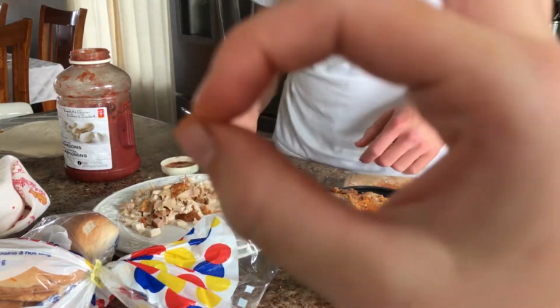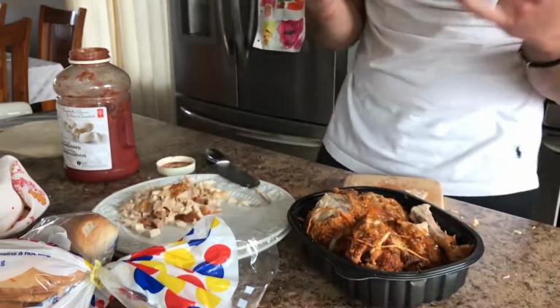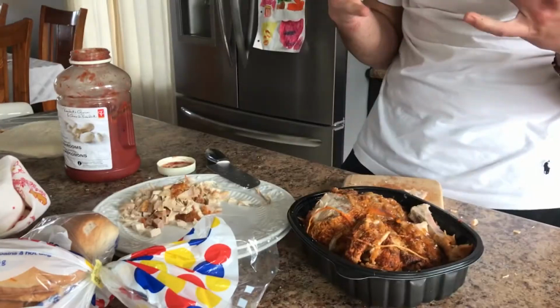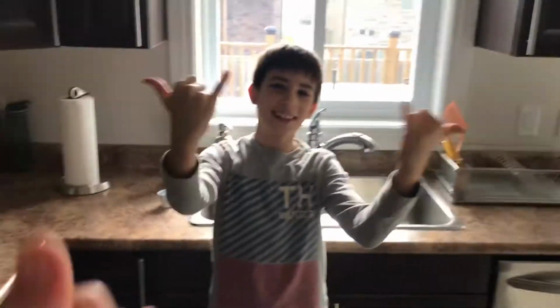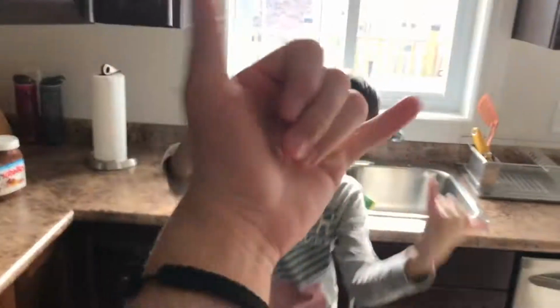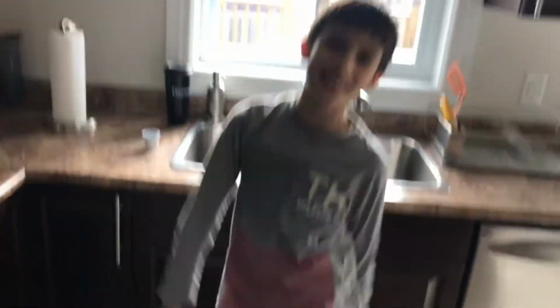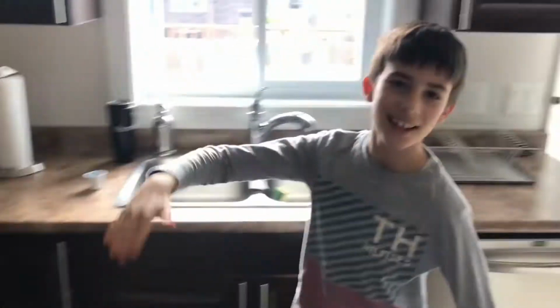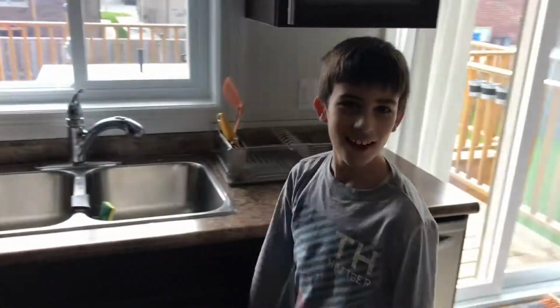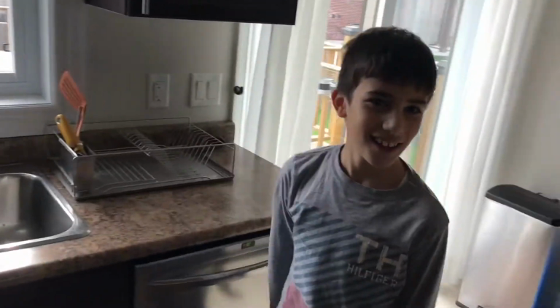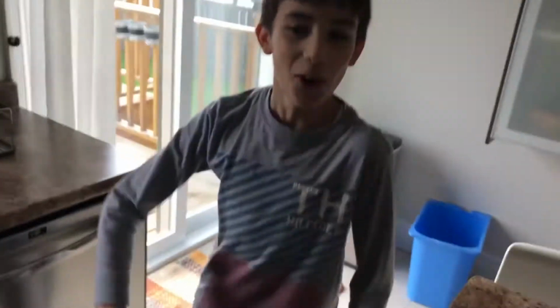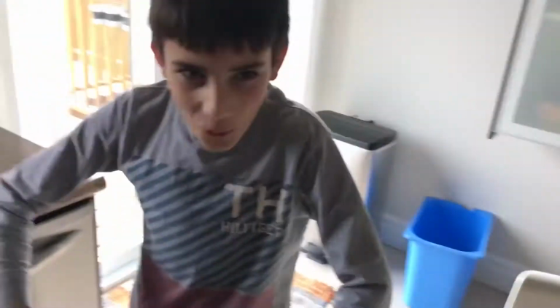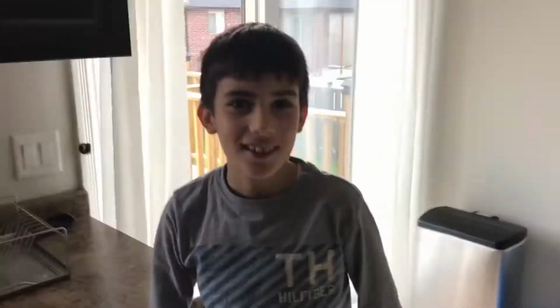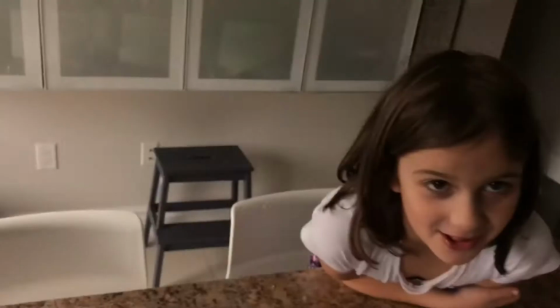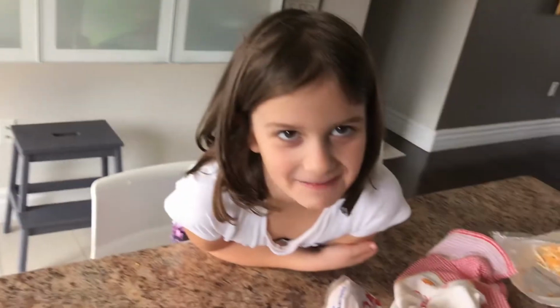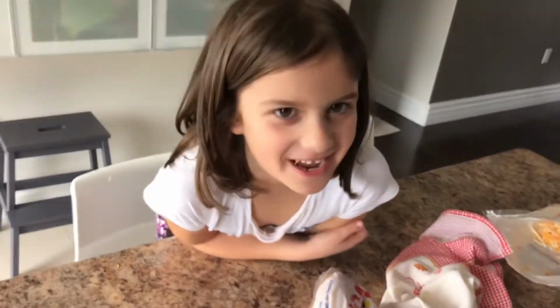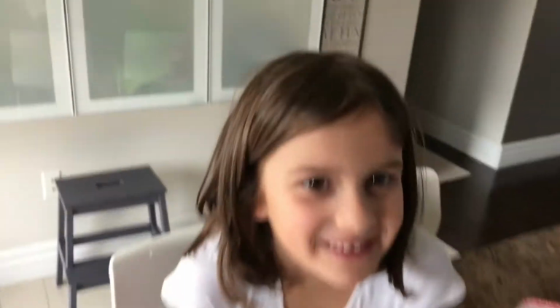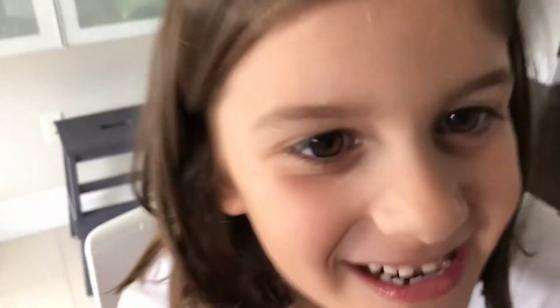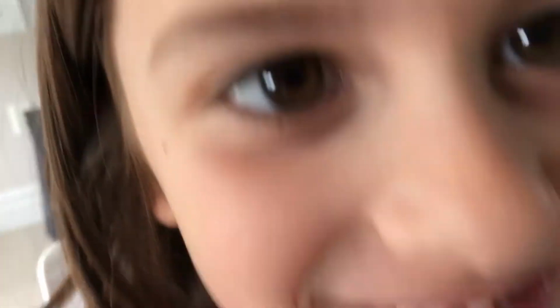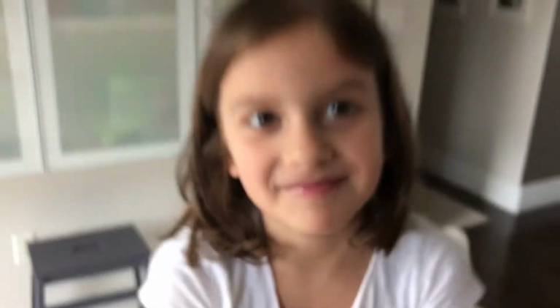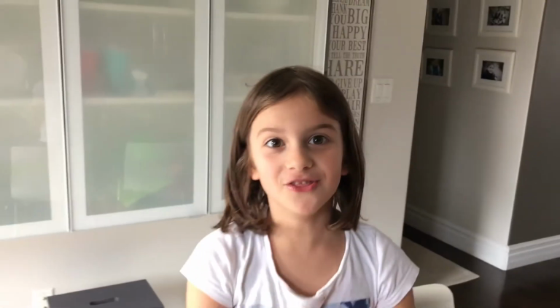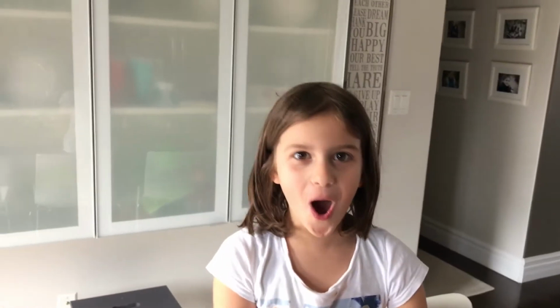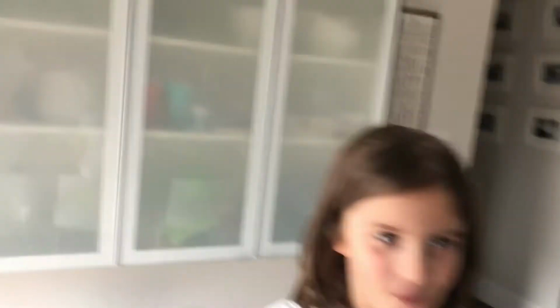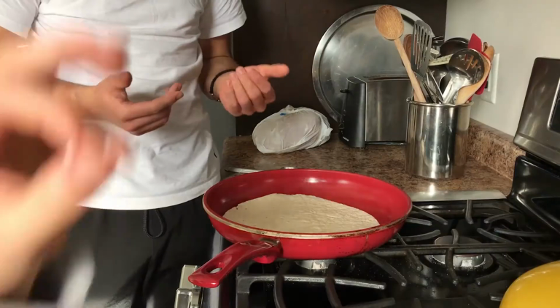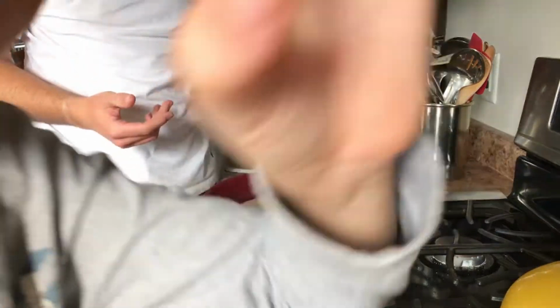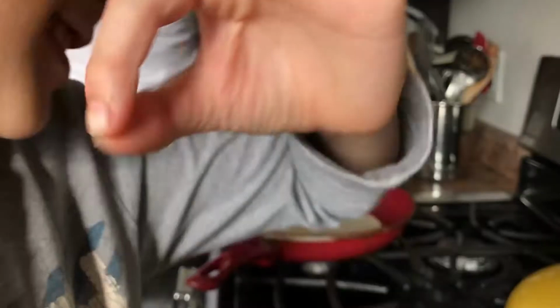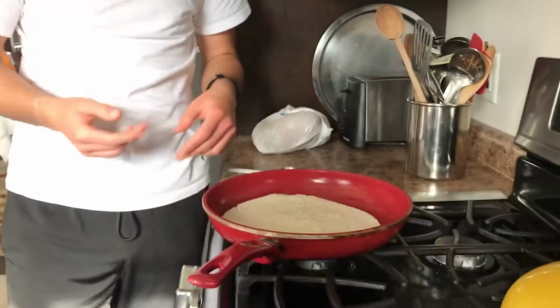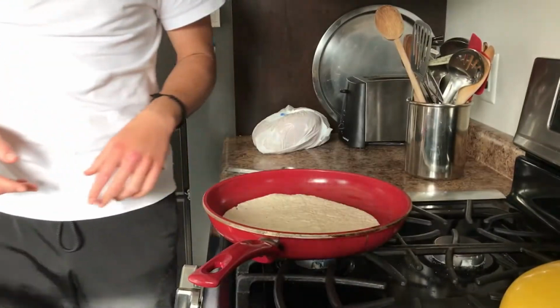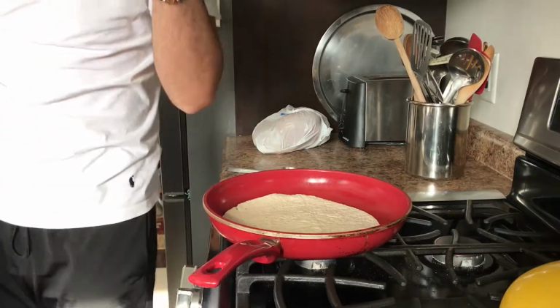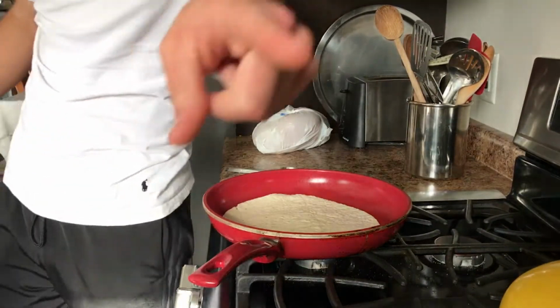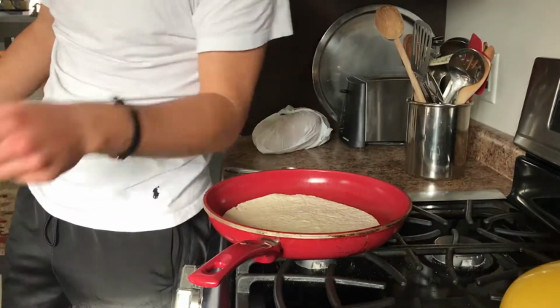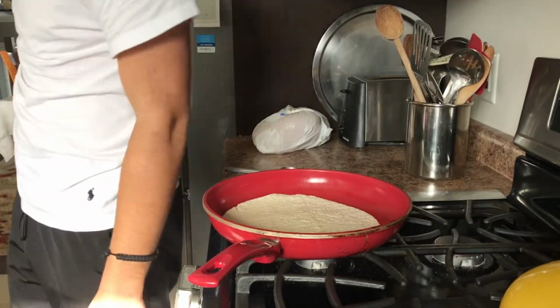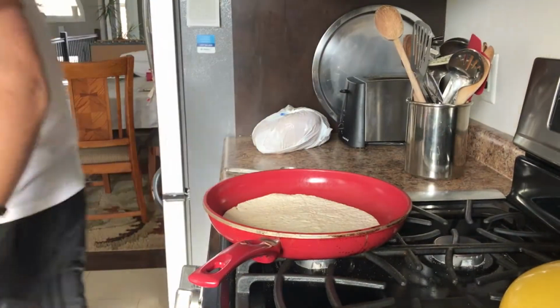Boys! You better not put this on Snapchat. No — this is going on YouTube! How to make quesadillas? This is how you make some bomb quesadillas.